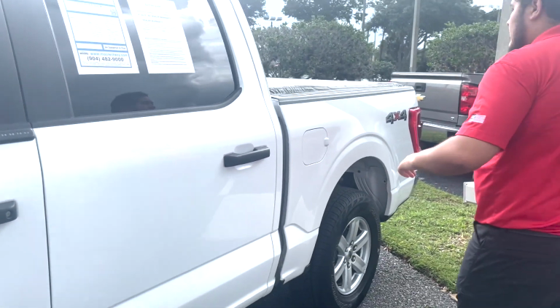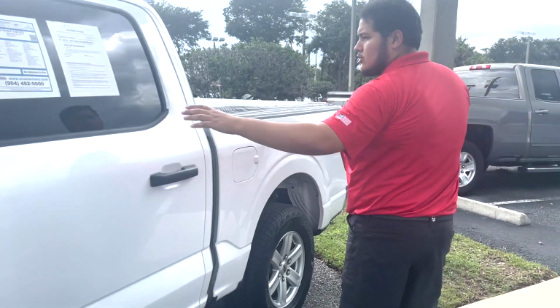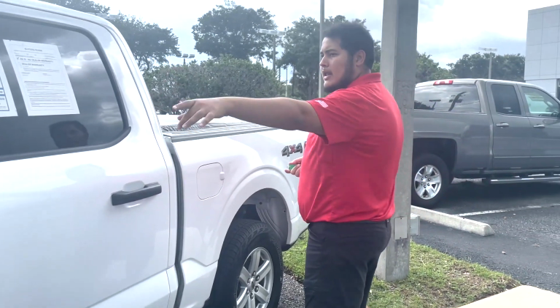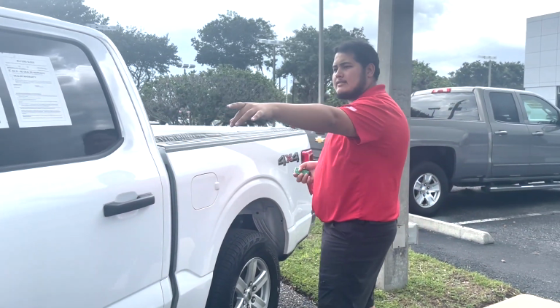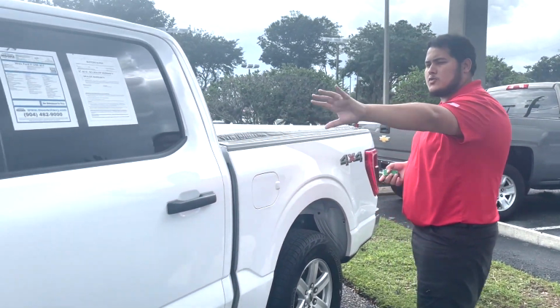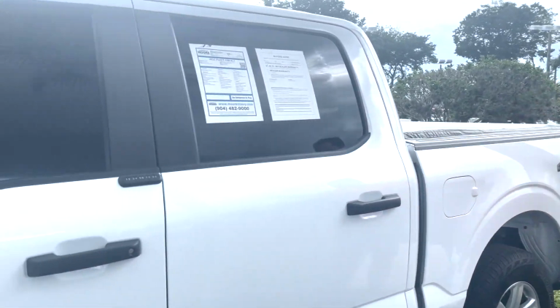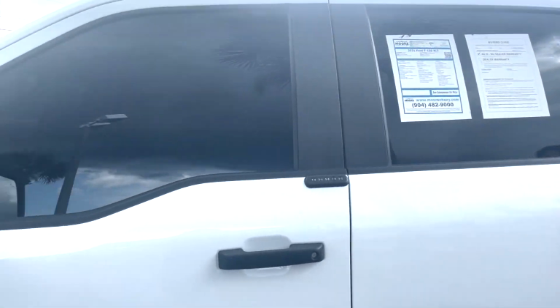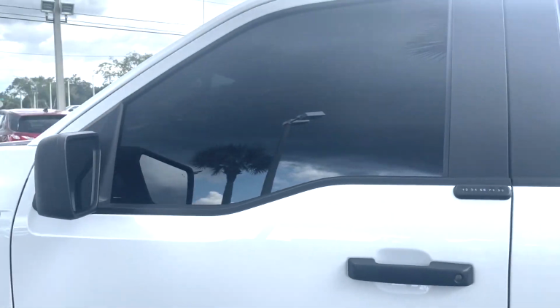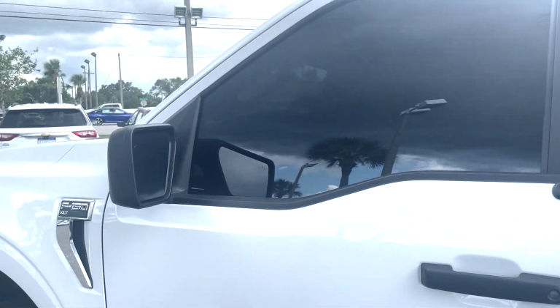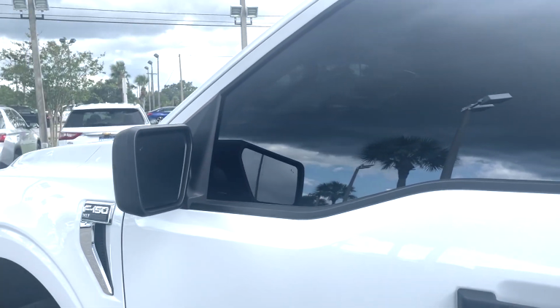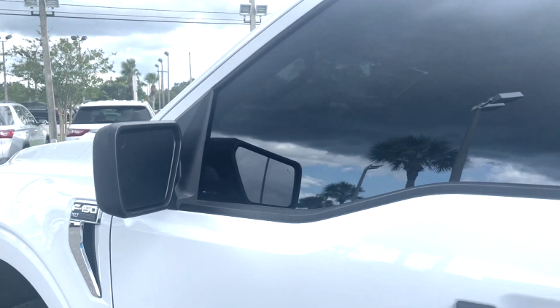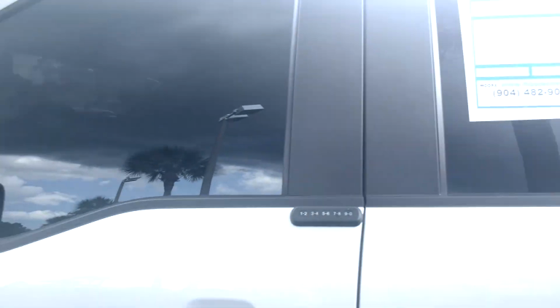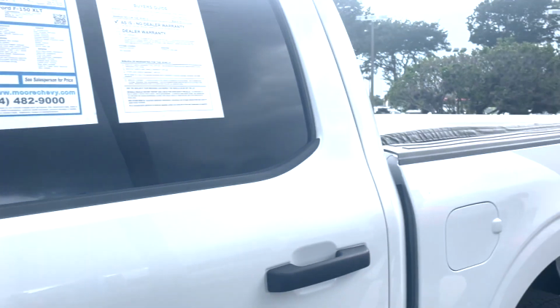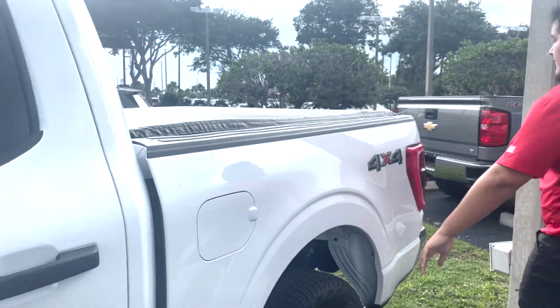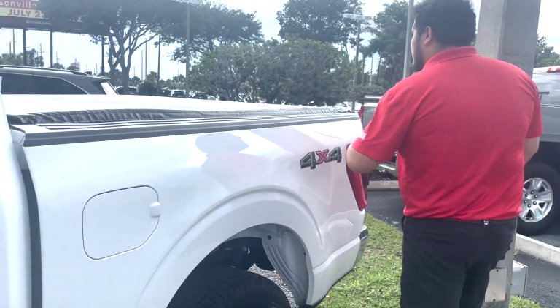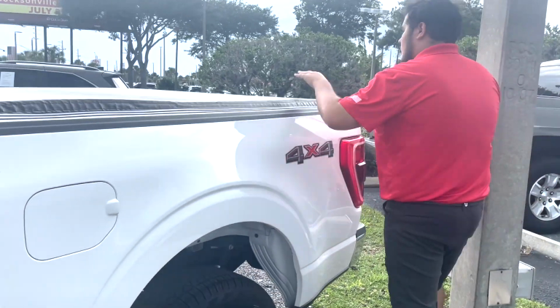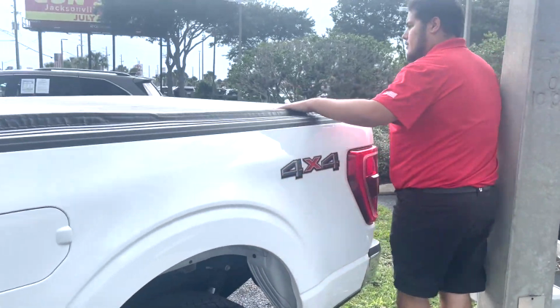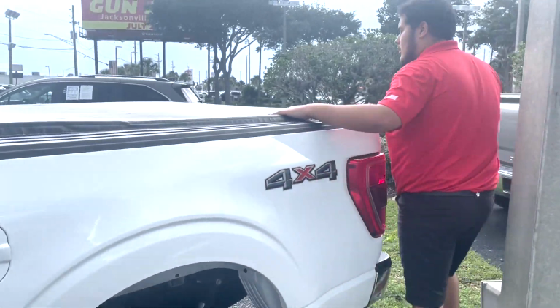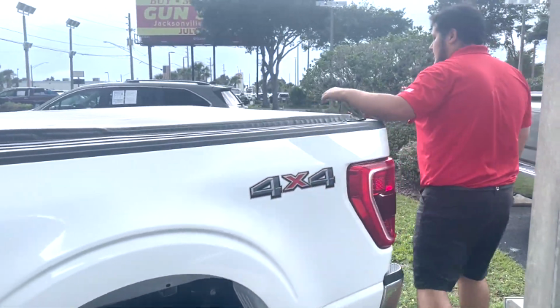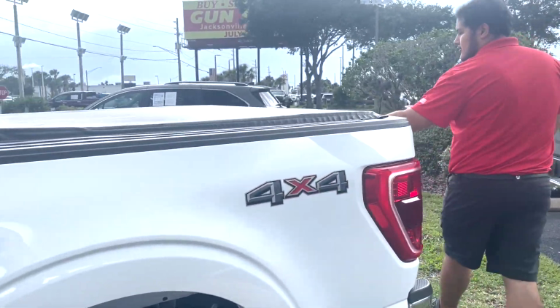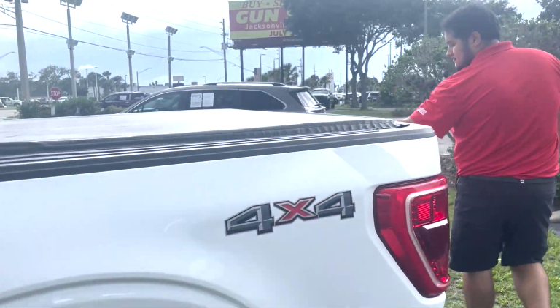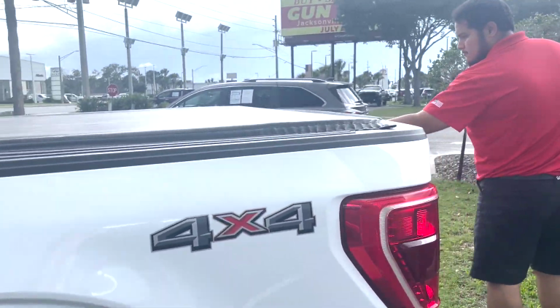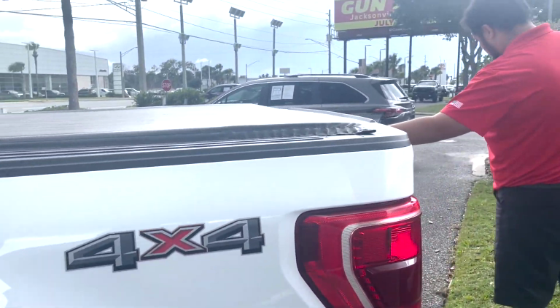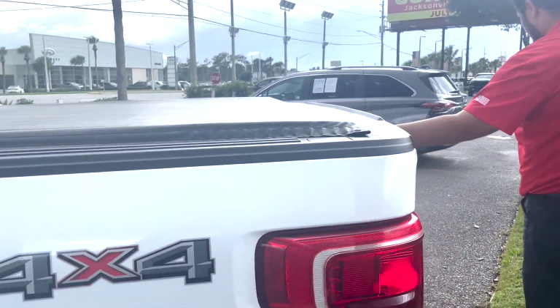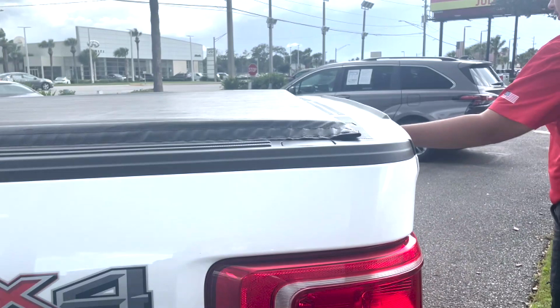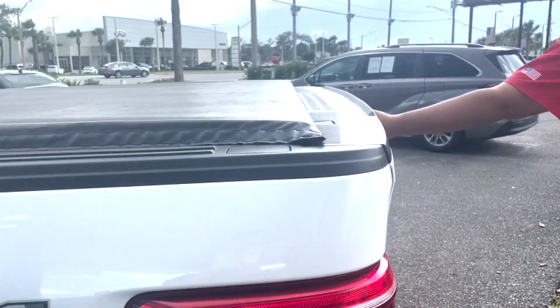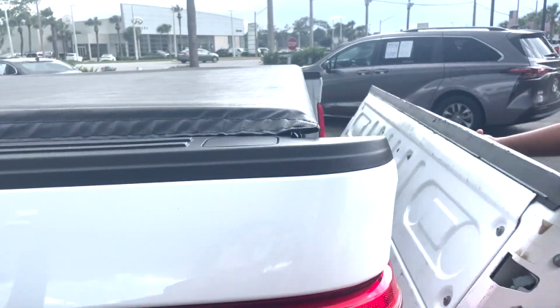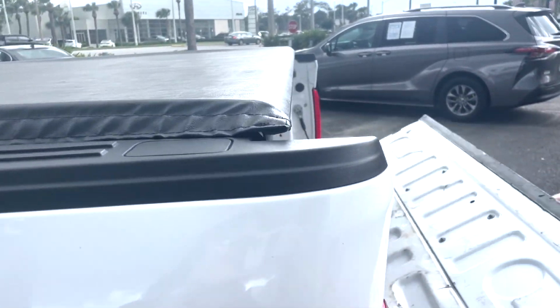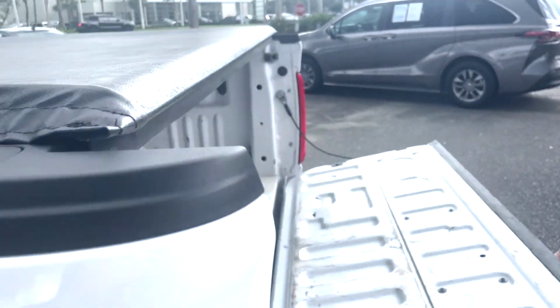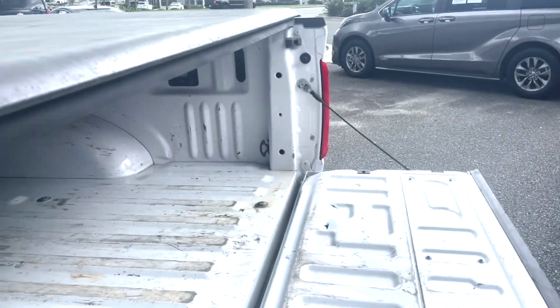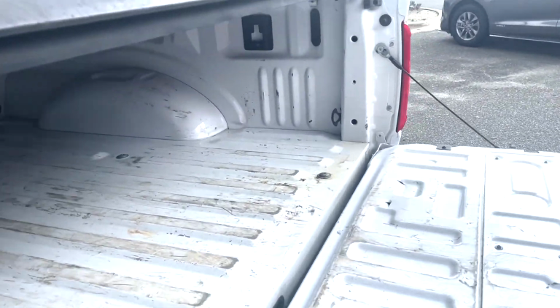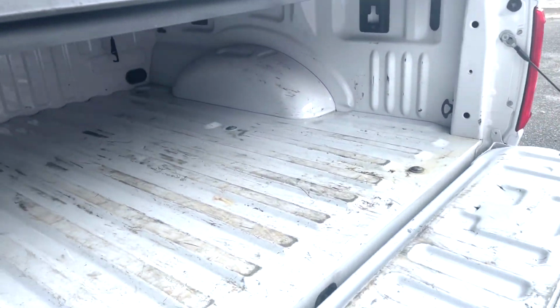The vehicle is also equipped with blind spot sensors, which we'll take a more in-depth look at once we step inside. It's four-wheel drive equipped, also equipped with a tonneau cover, with plenty of space as far as the bed goes.